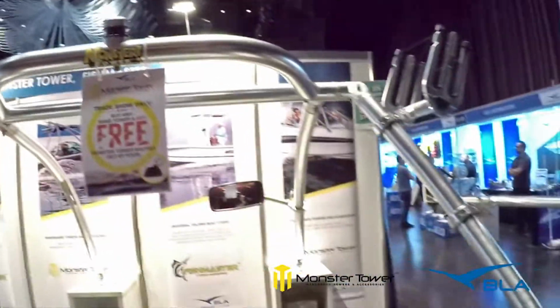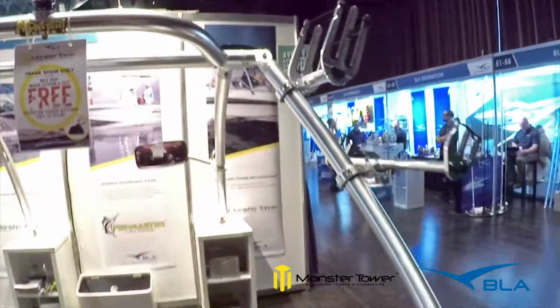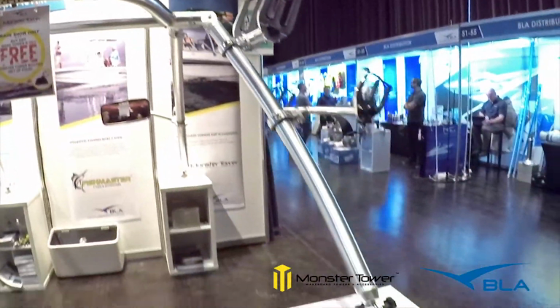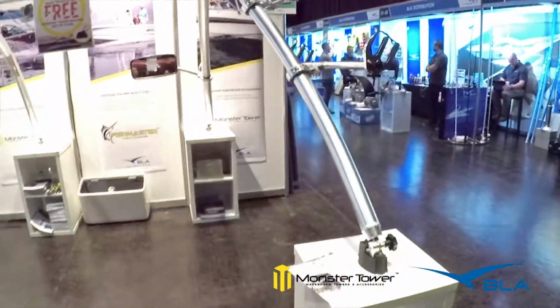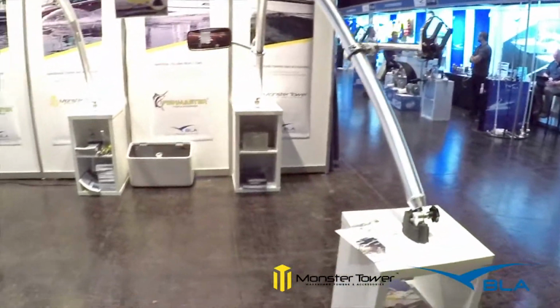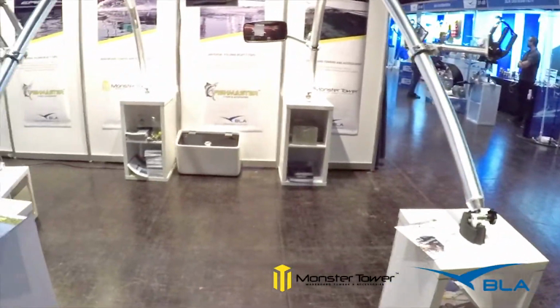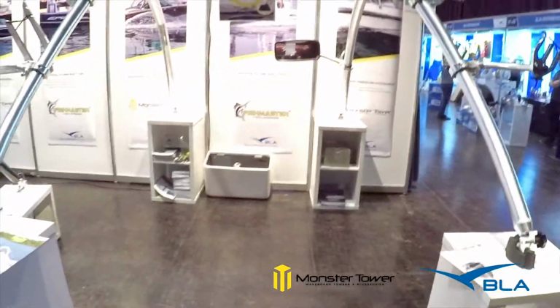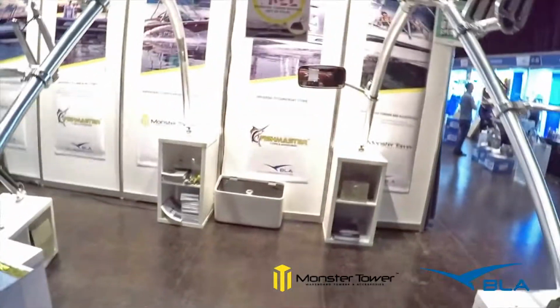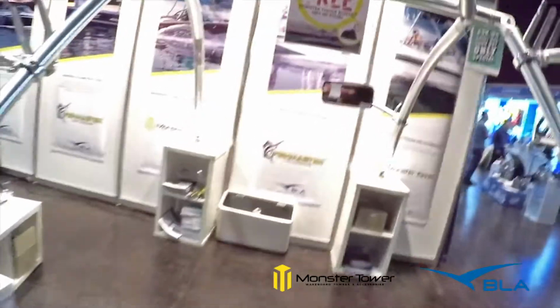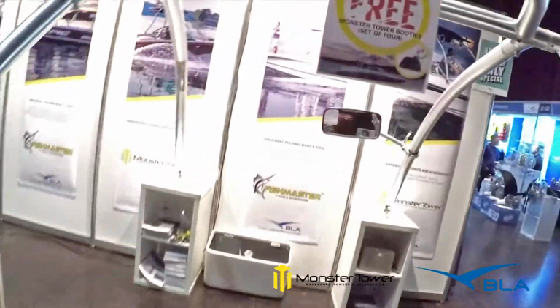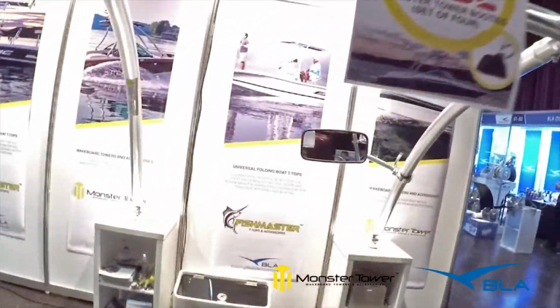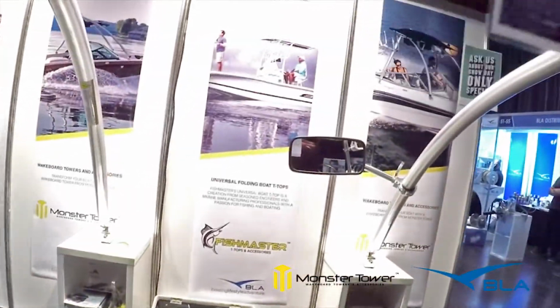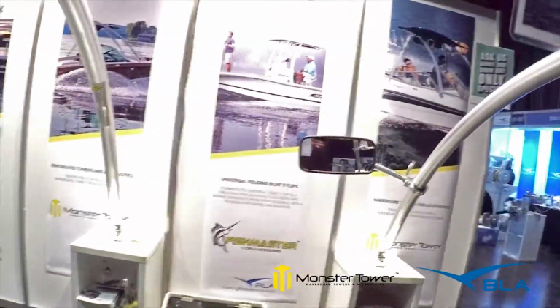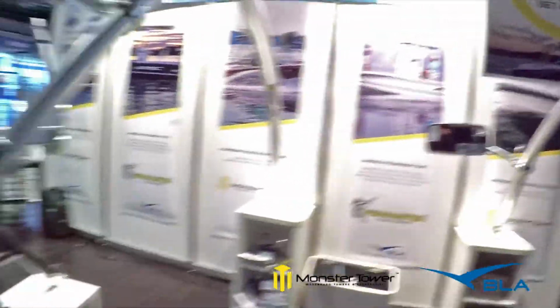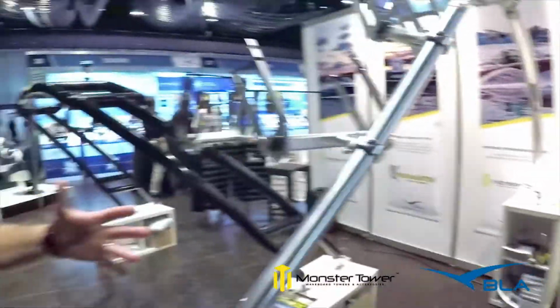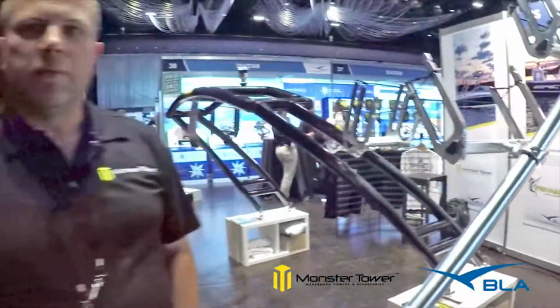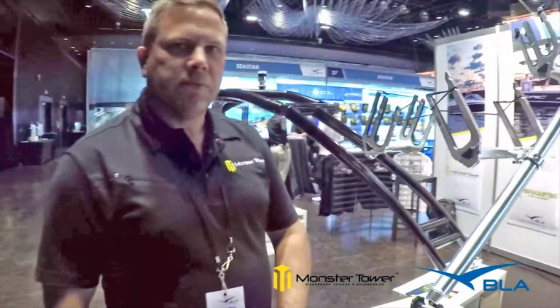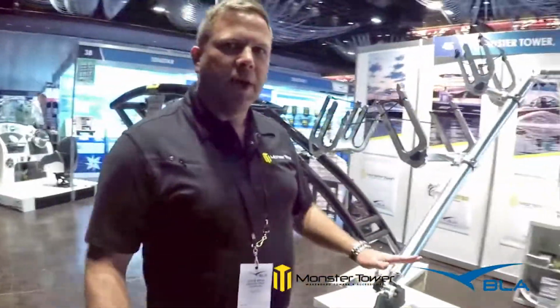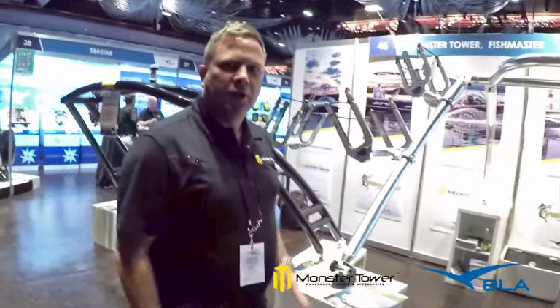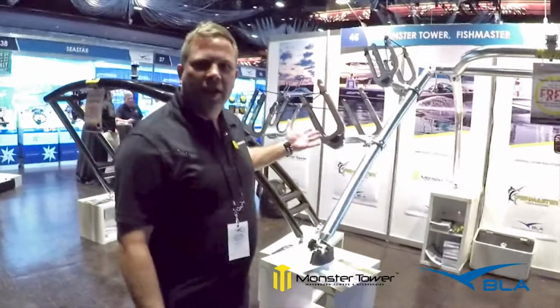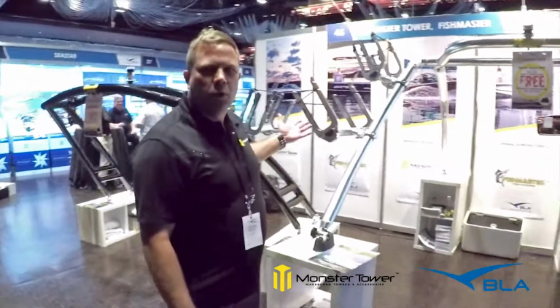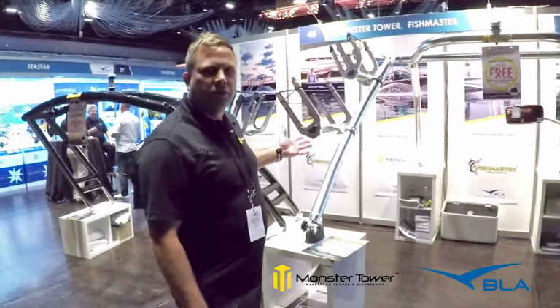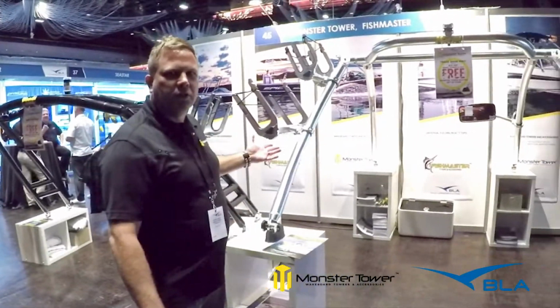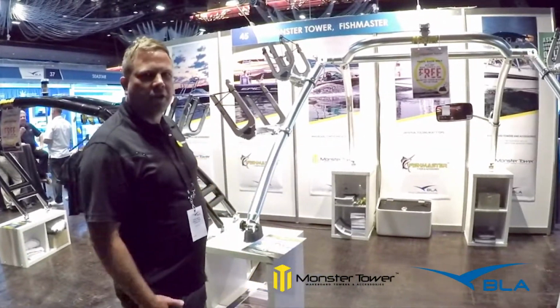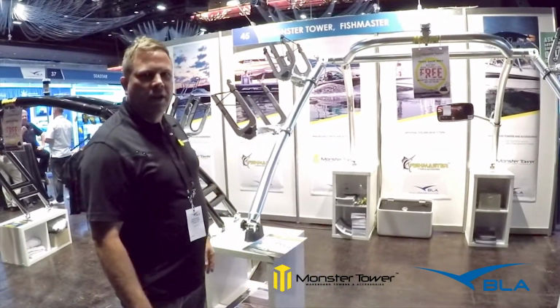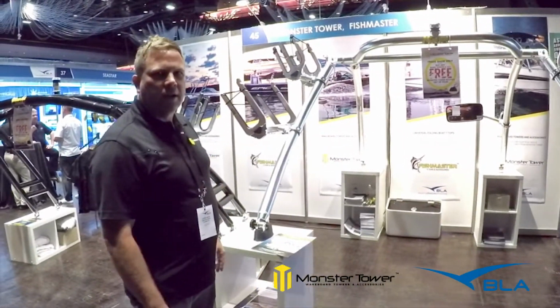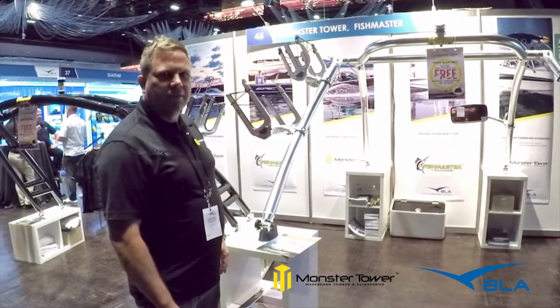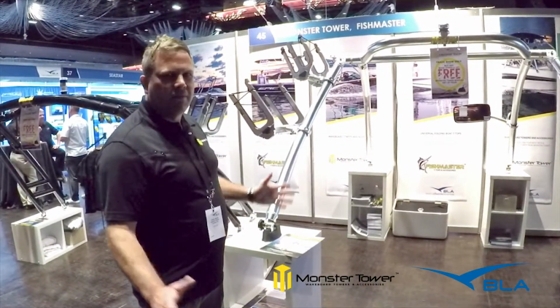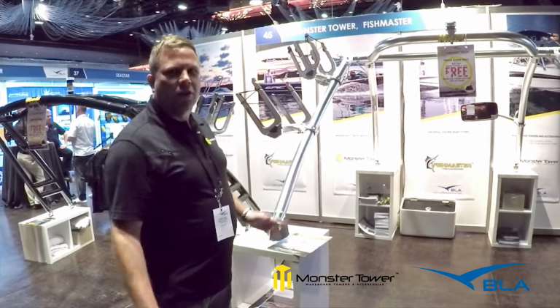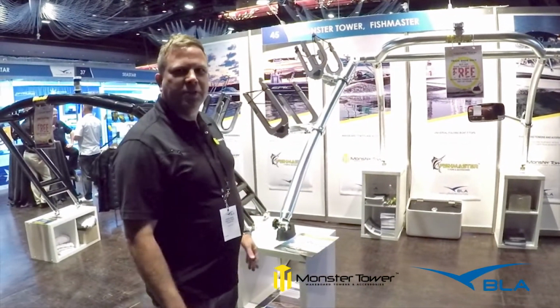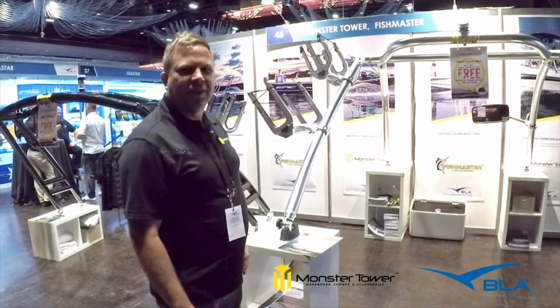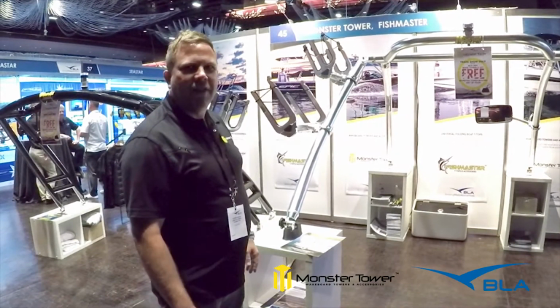Basically it gets your tow point up high, gives you a place to put your boards, and it's great for taking any boat from just a basic boat to a nice wakeboarding boat. It's great for all those purposes — good for the family.